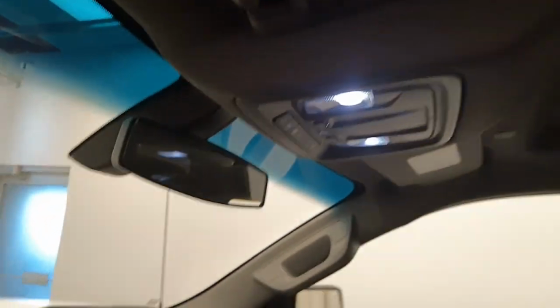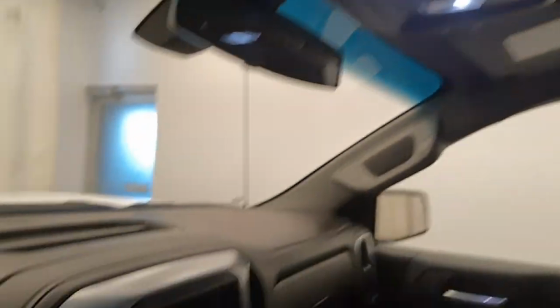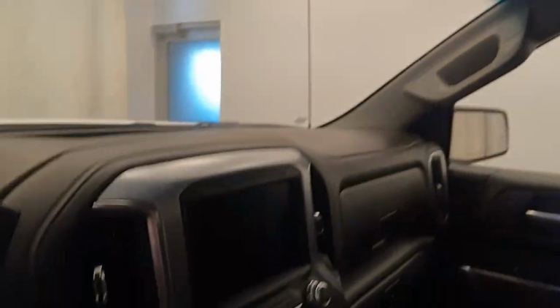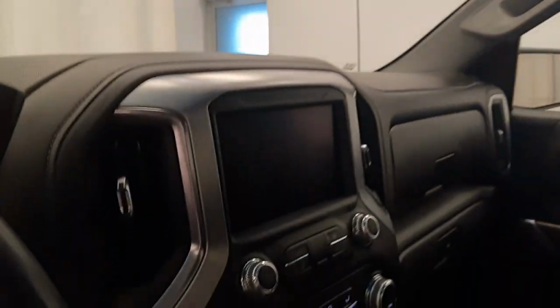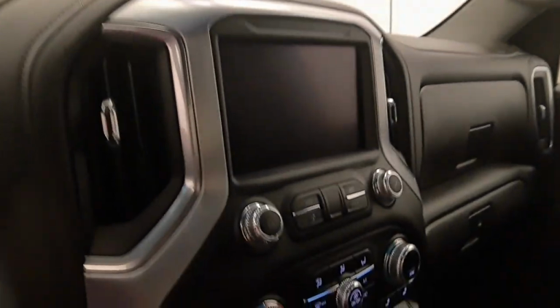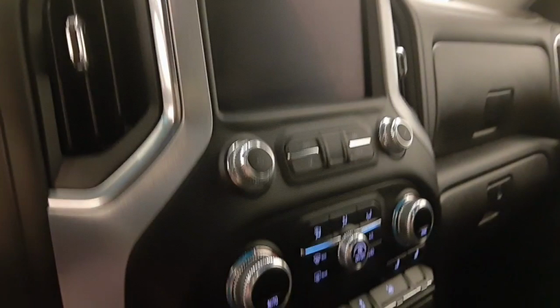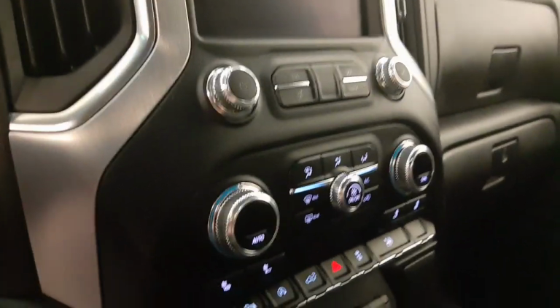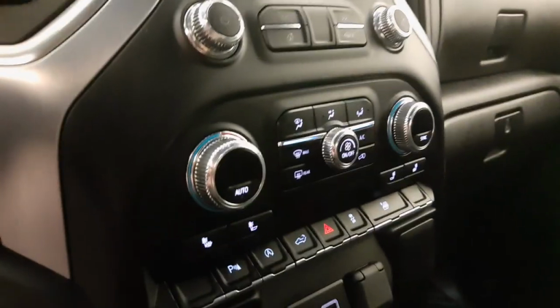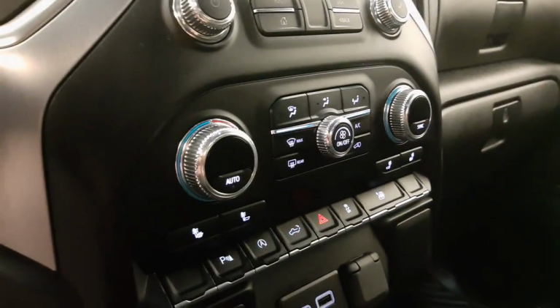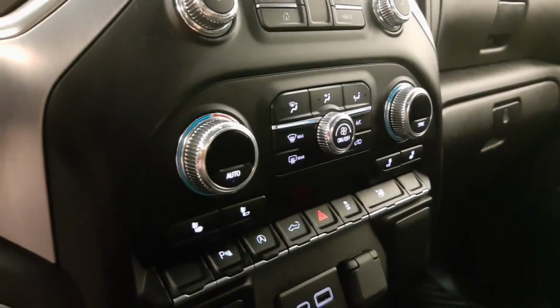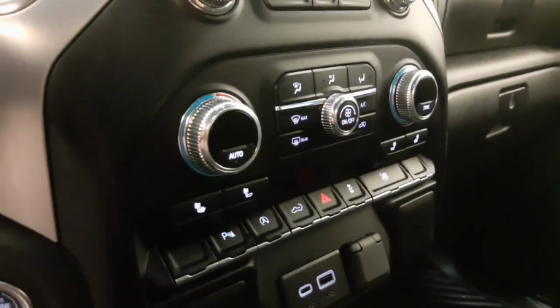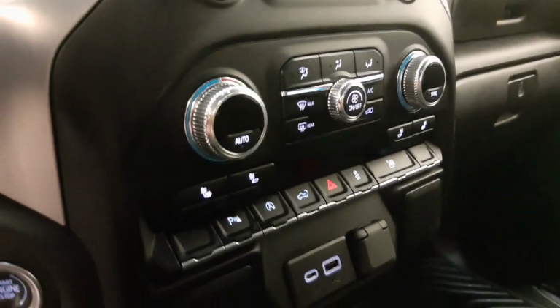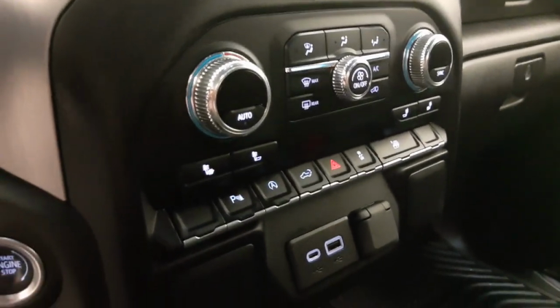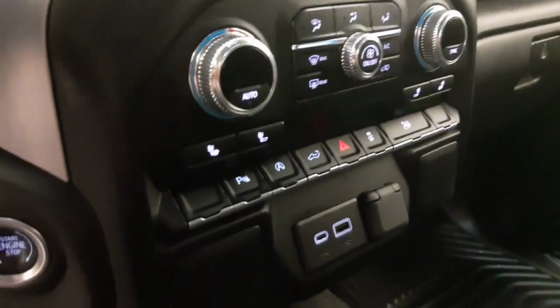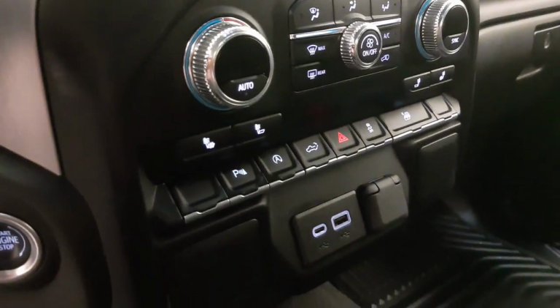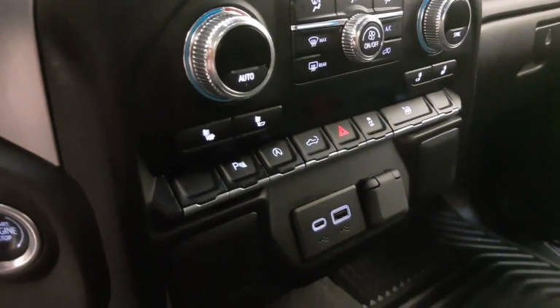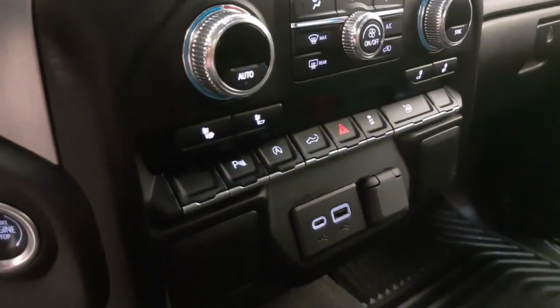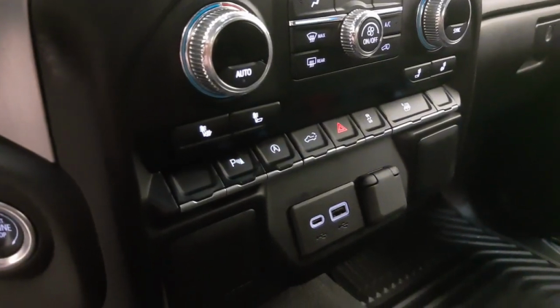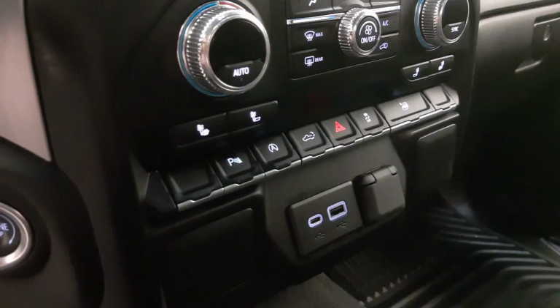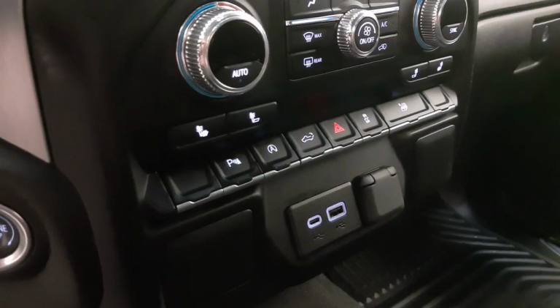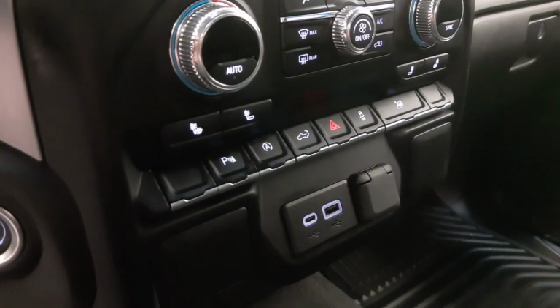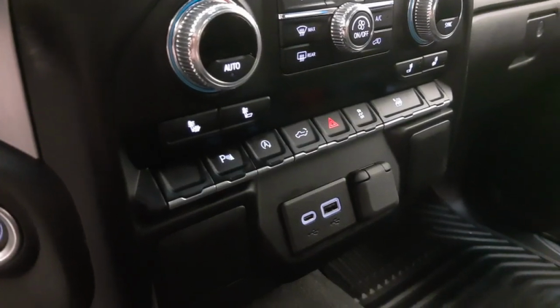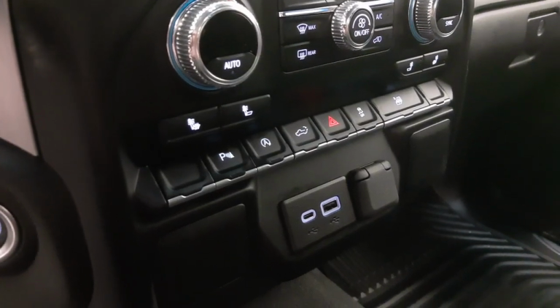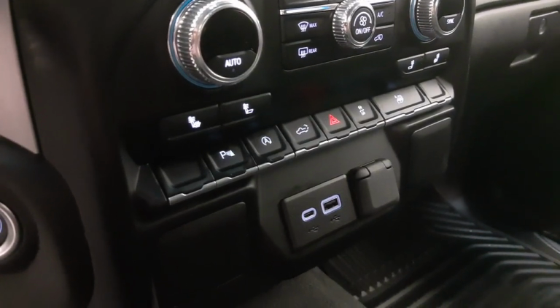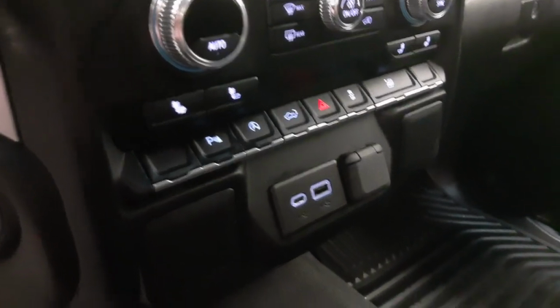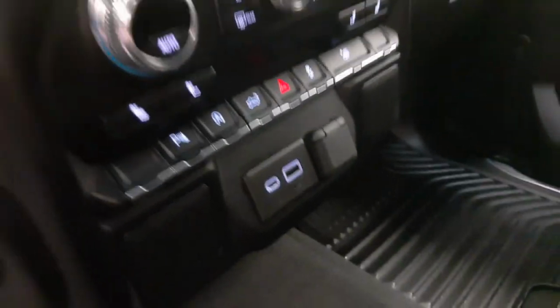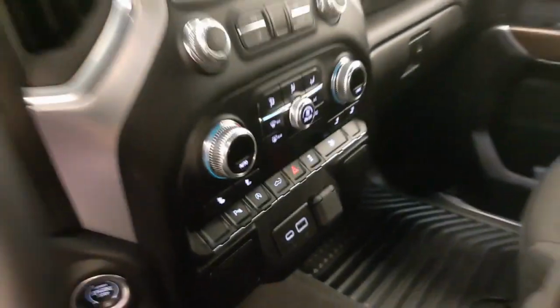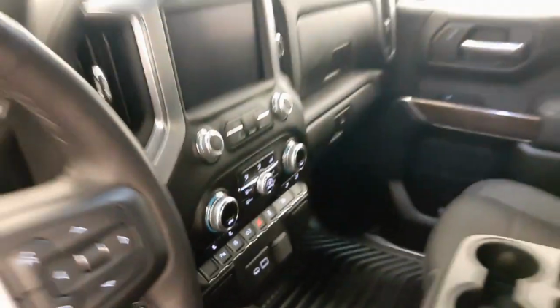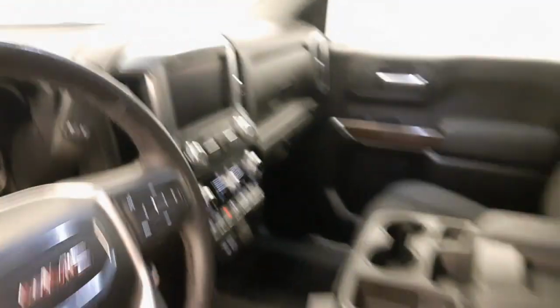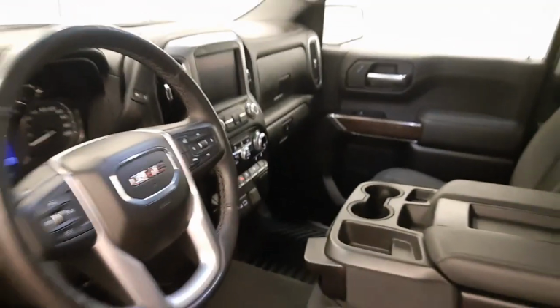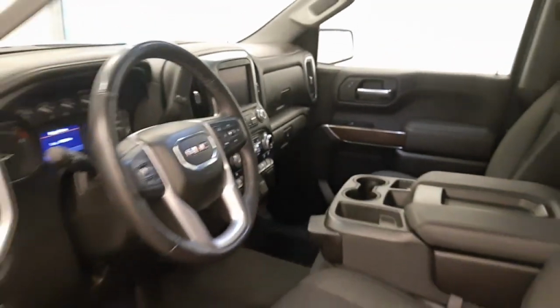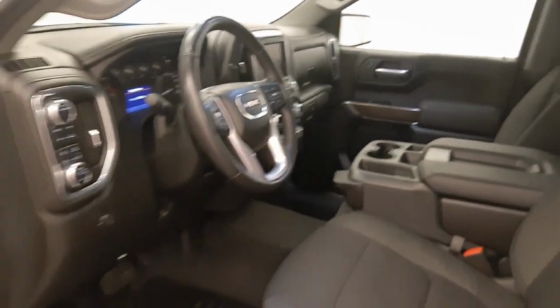OnStar, infotainment system with Android Auto and Apple CarPlay, dual-zone climate control with AC, heated seats, parking assist controls, automatic start-stop, tailgate controls, traction control, USB support, and the interior colour is black.